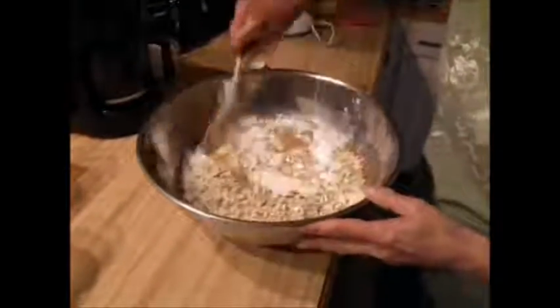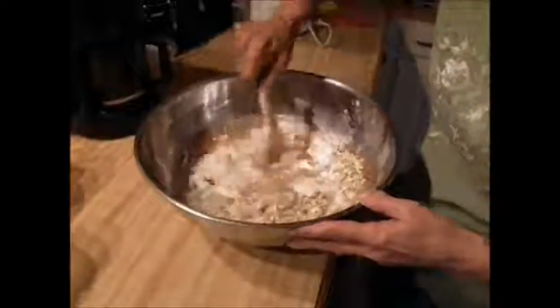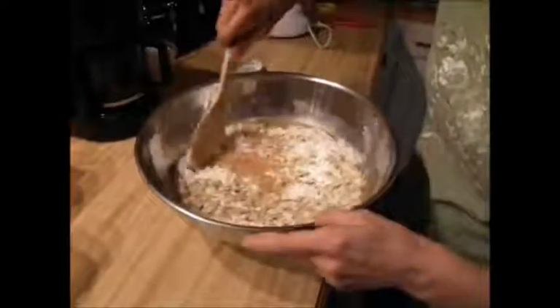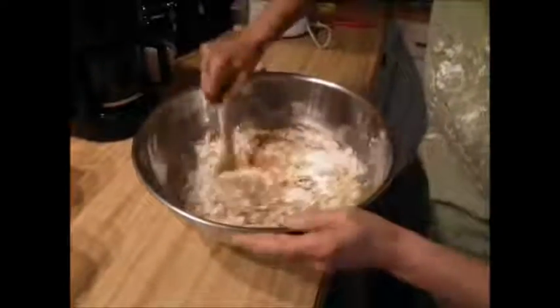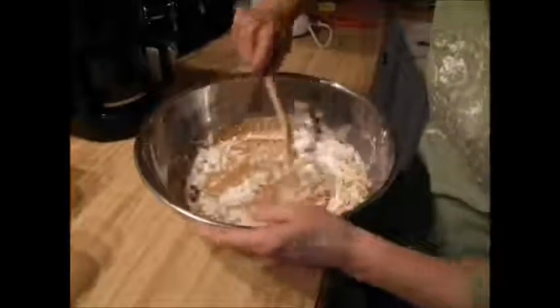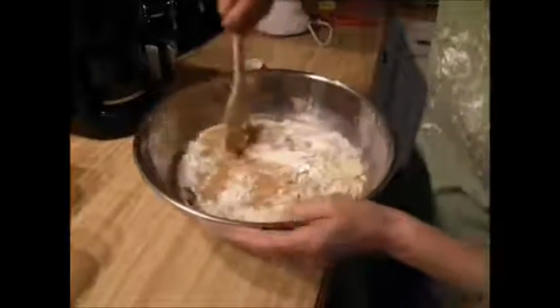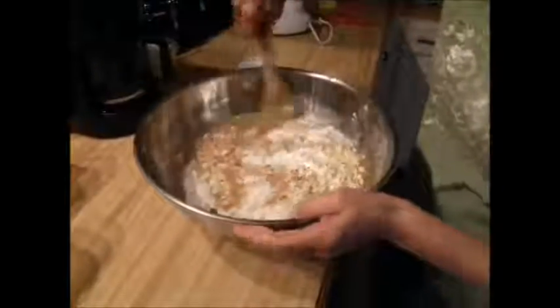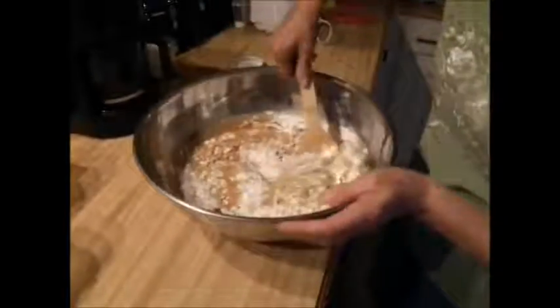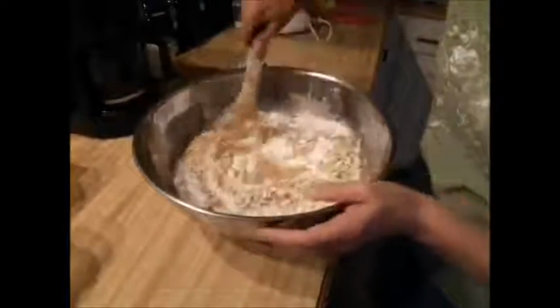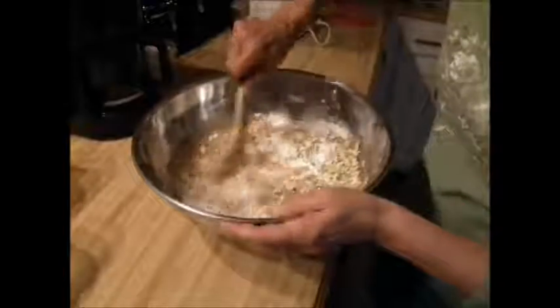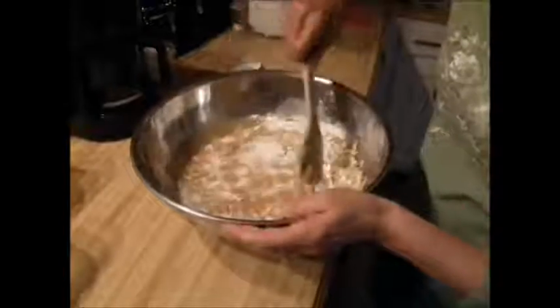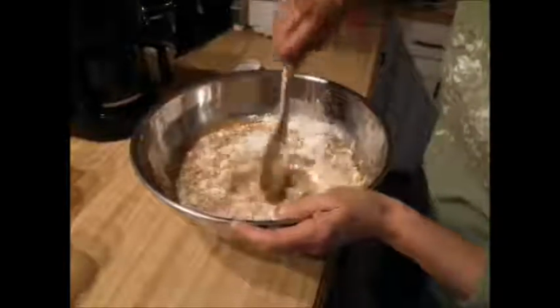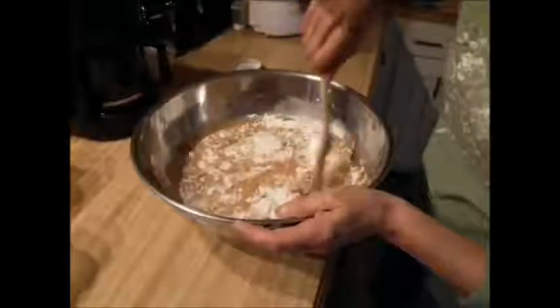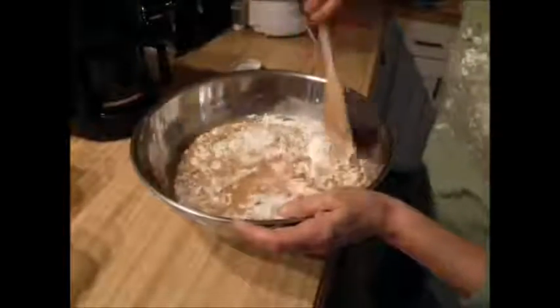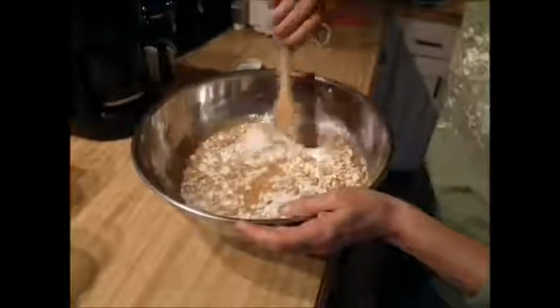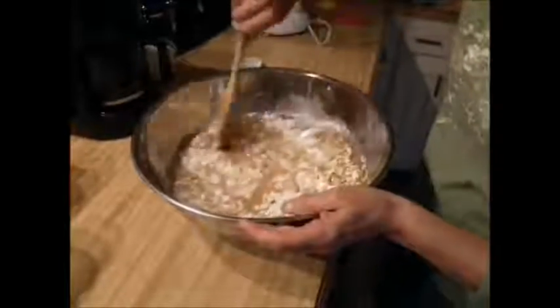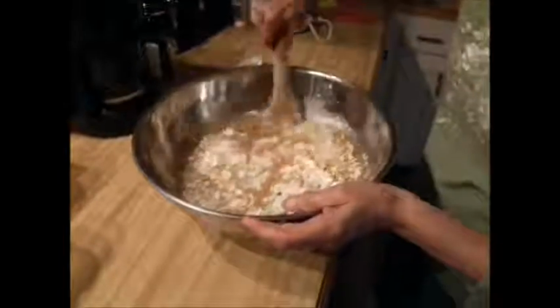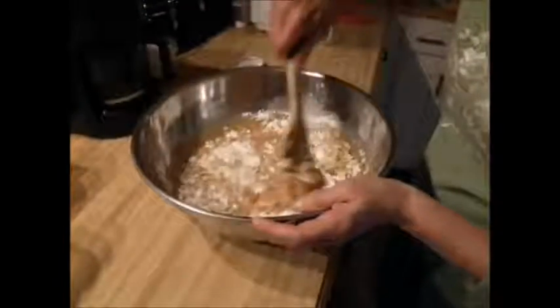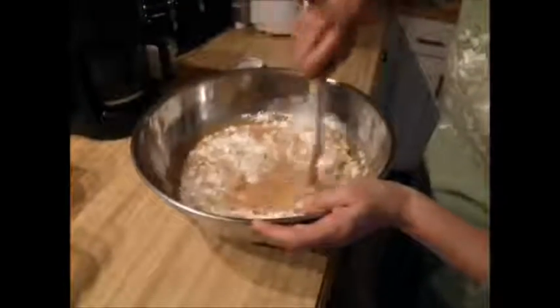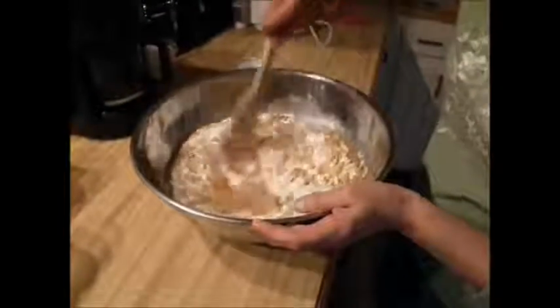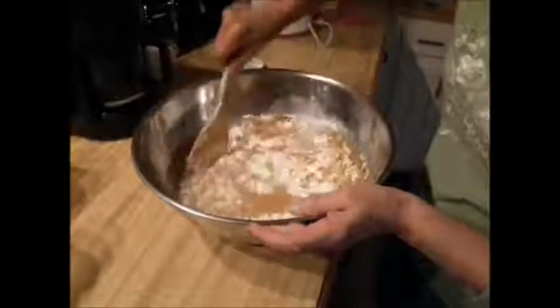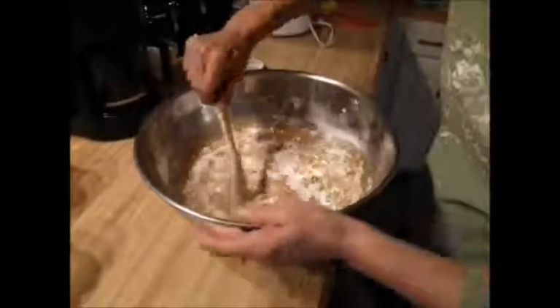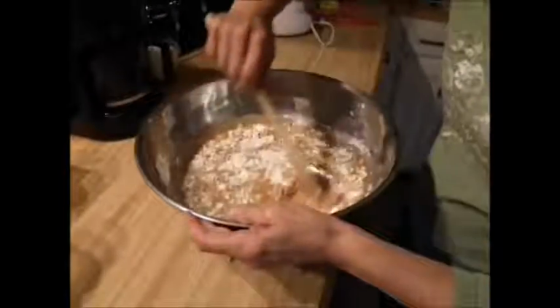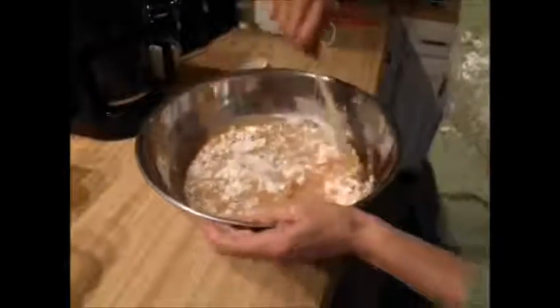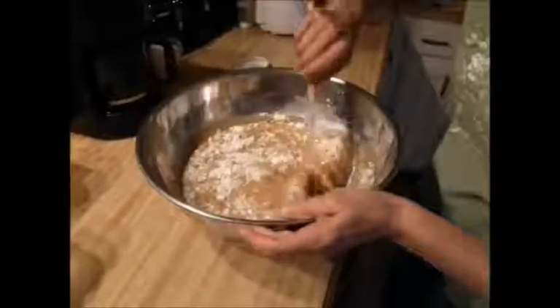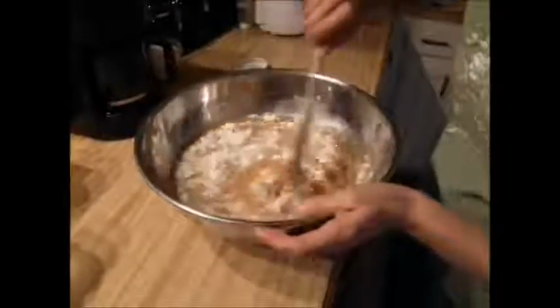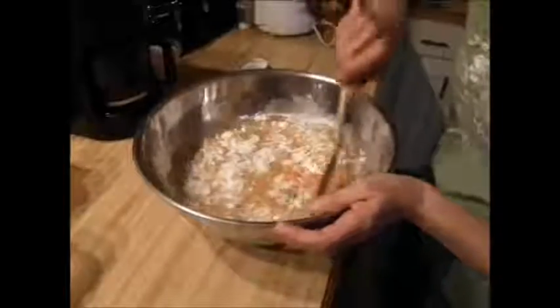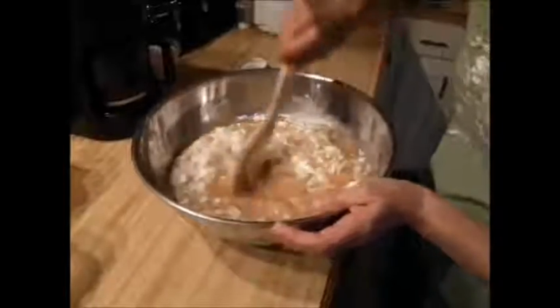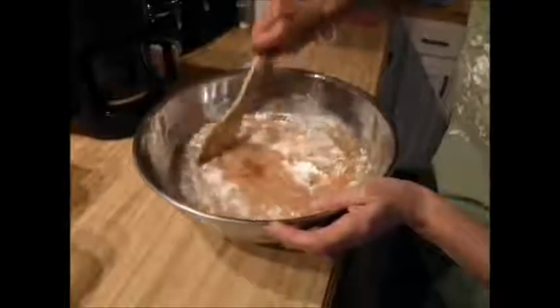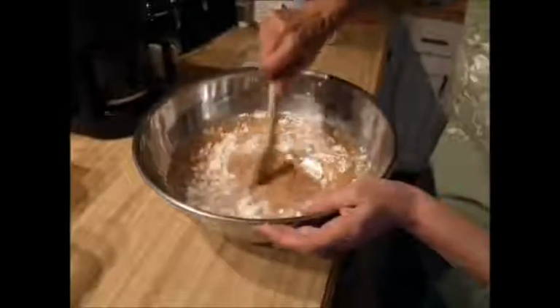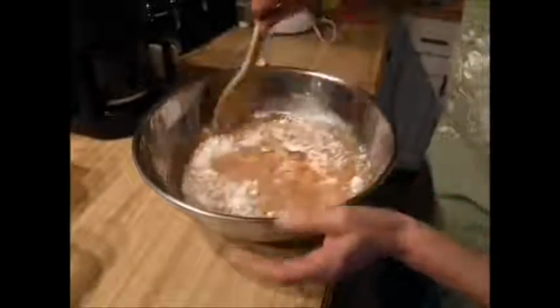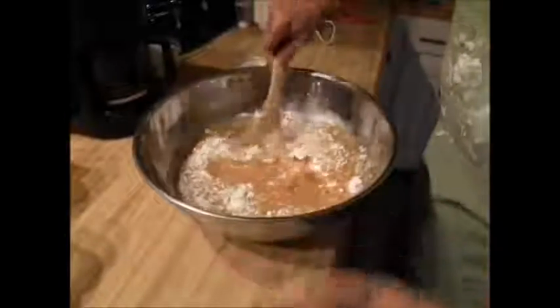Sort of mix it. It will get hard once you put it in the refrigerator.